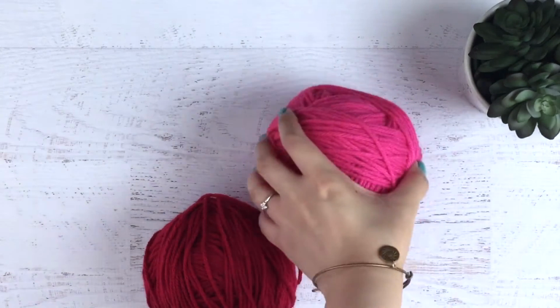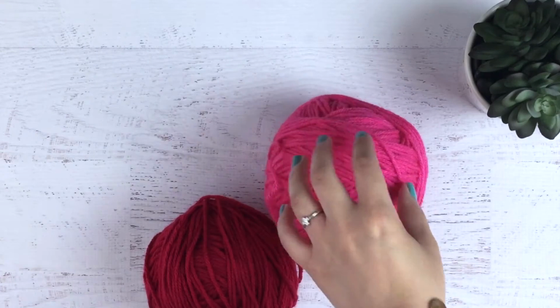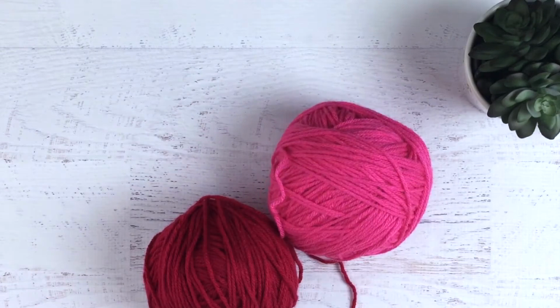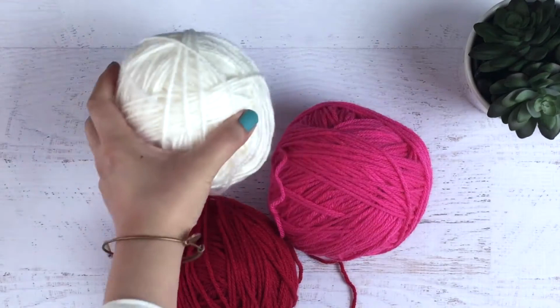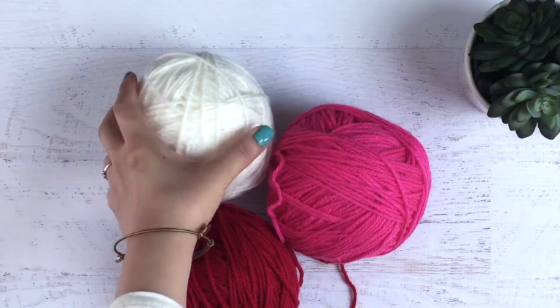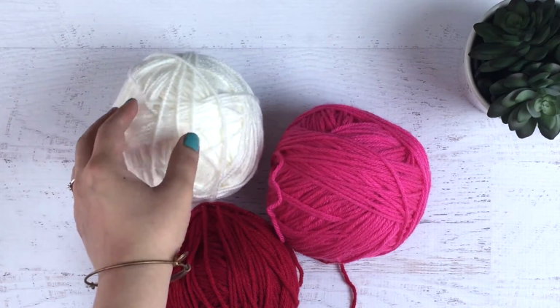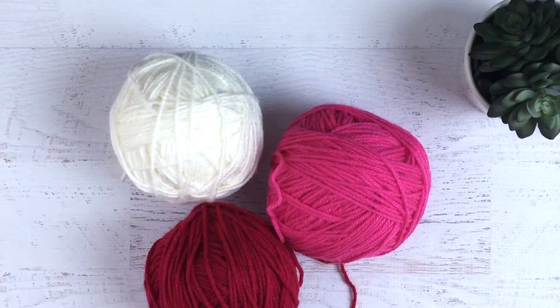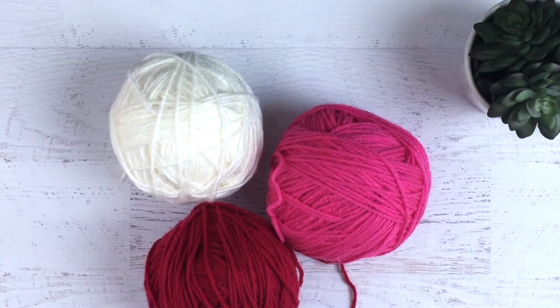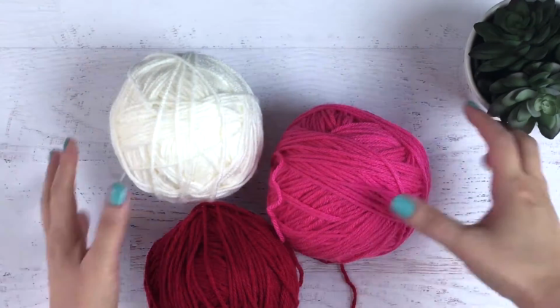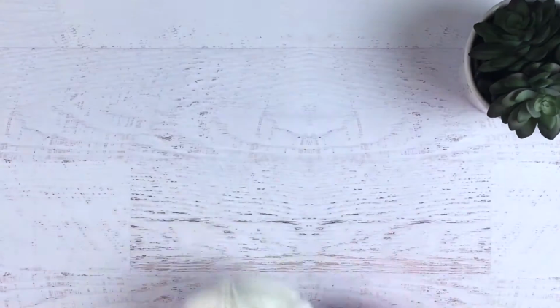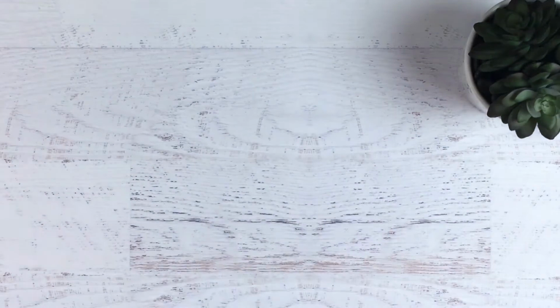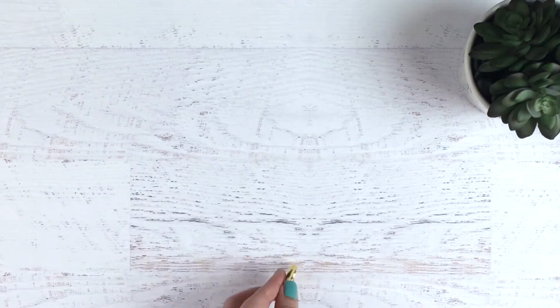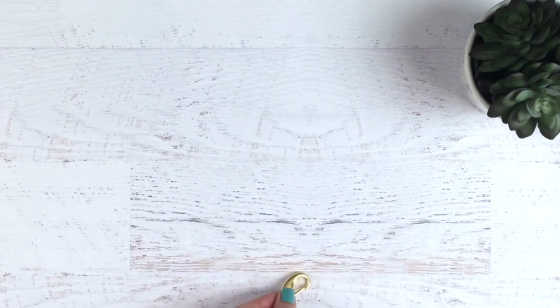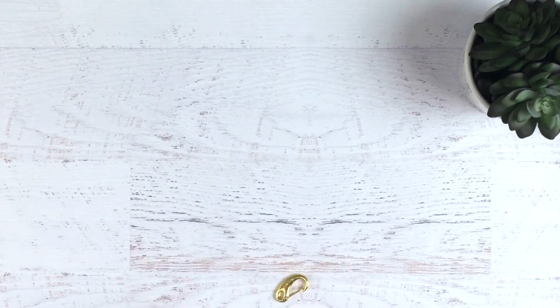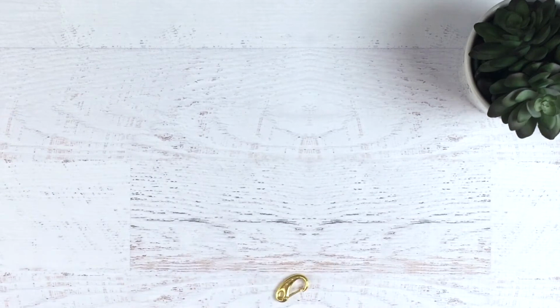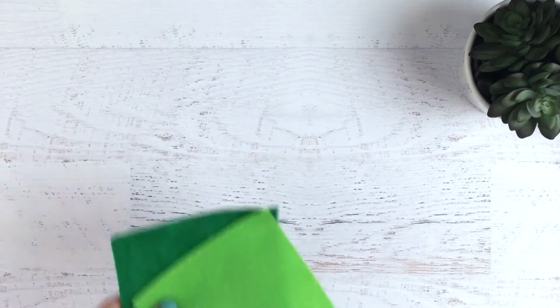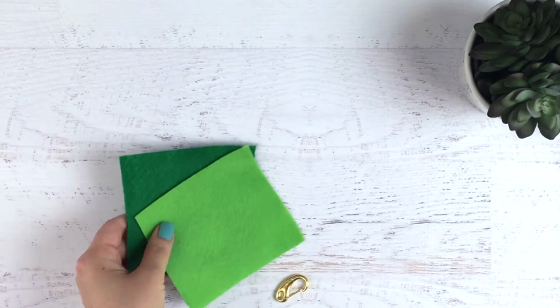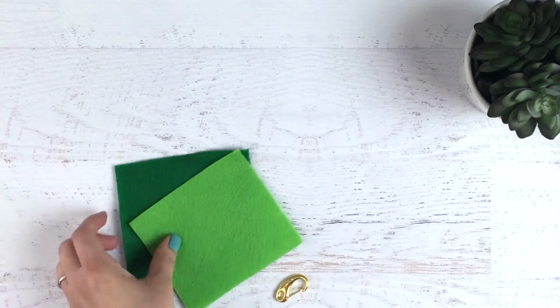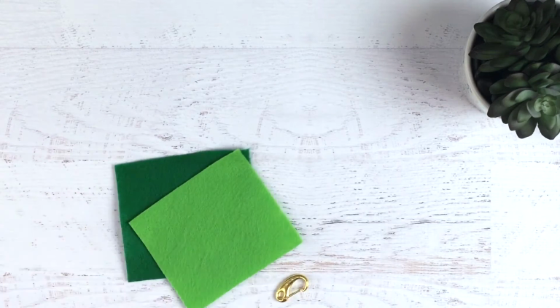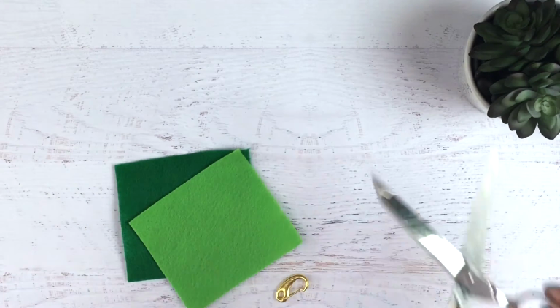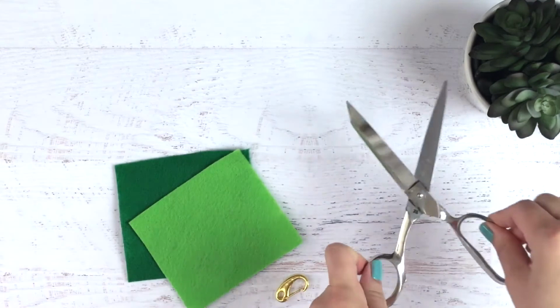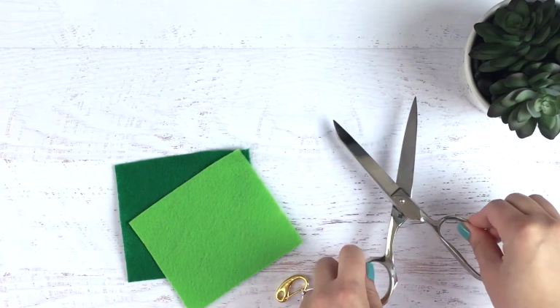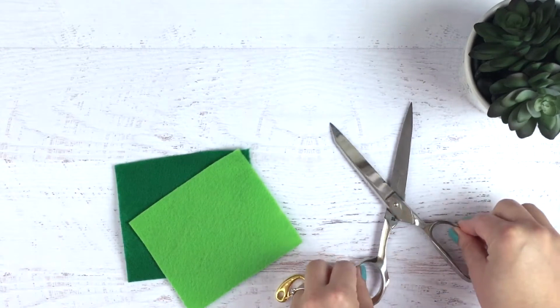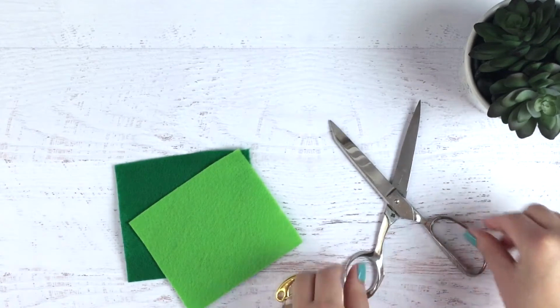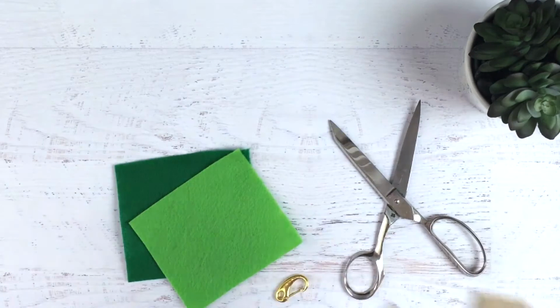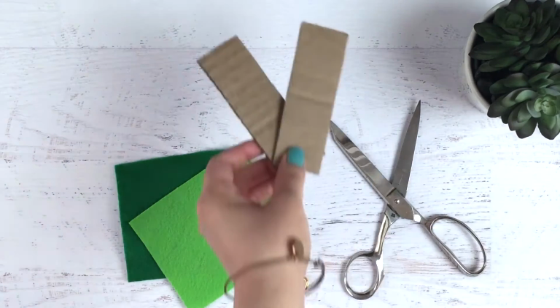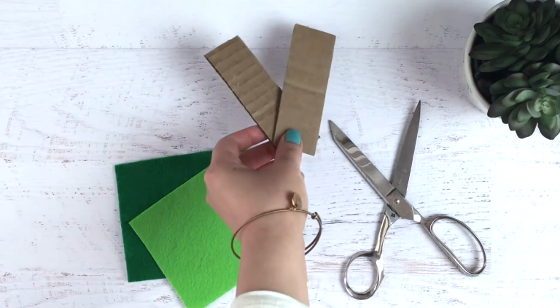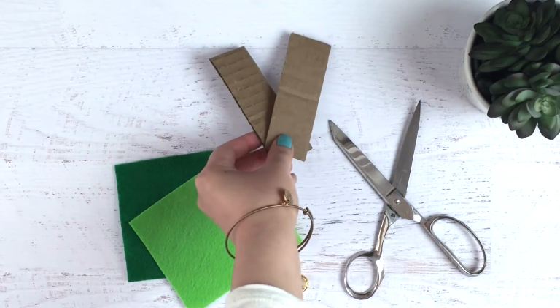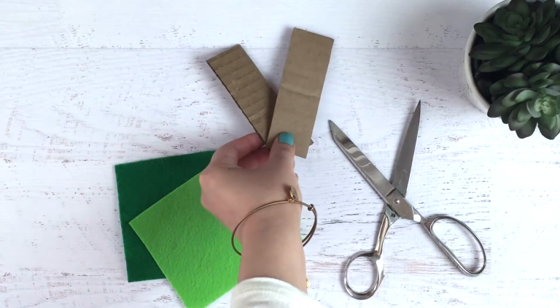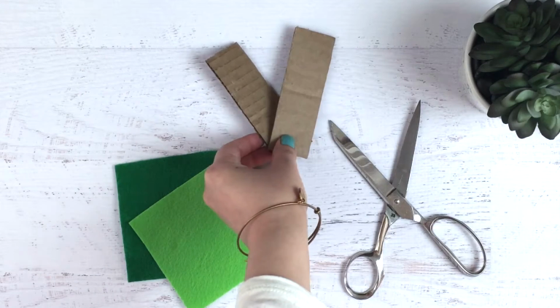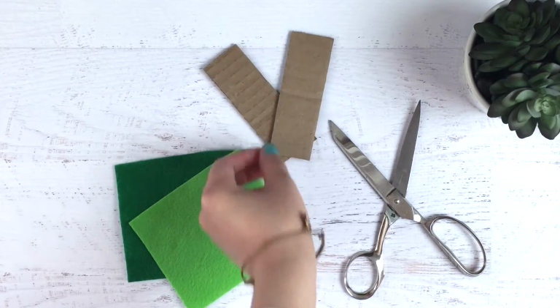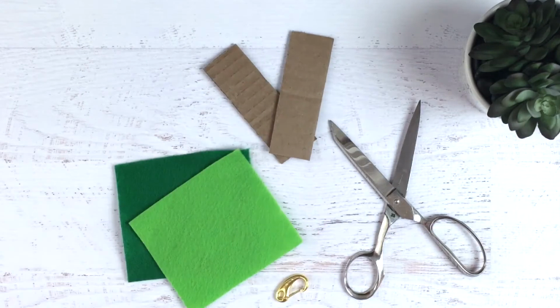For this charm you'll need red or pink yarn for the strawberry and white for the seeds. You'll need a clip, green felt, really sharp scissors, and then two pieces of thick cardboard.